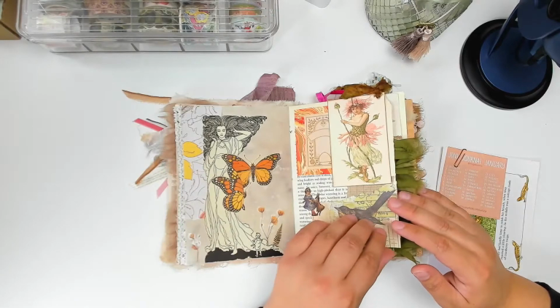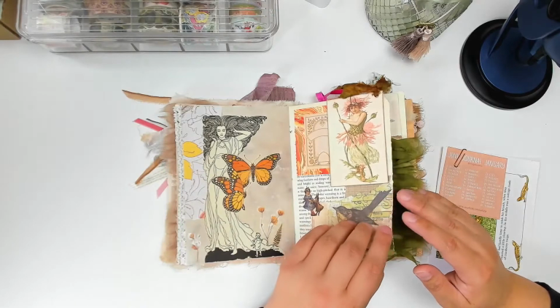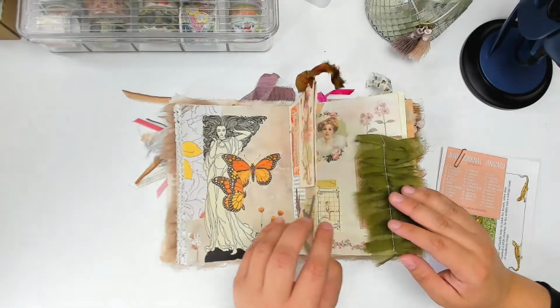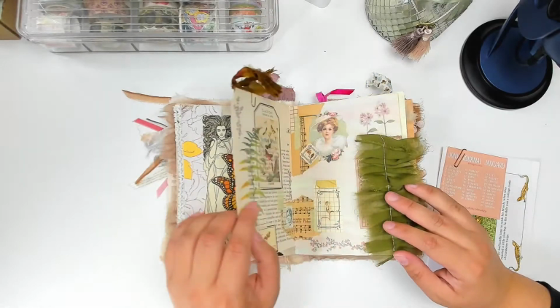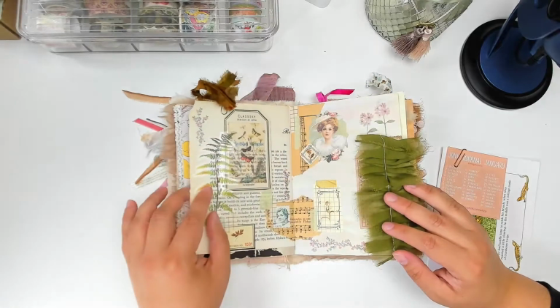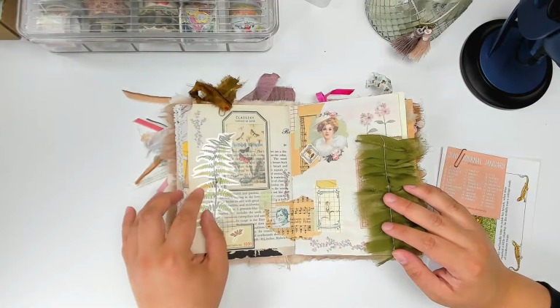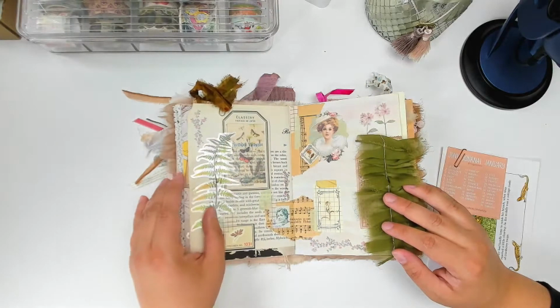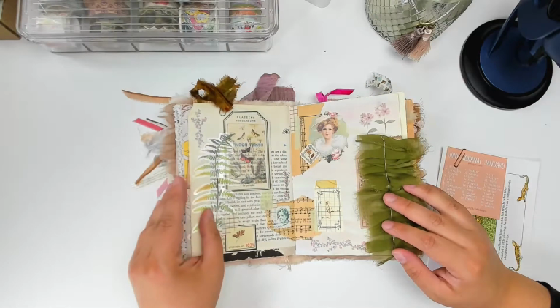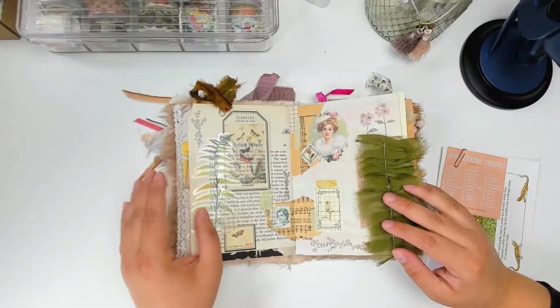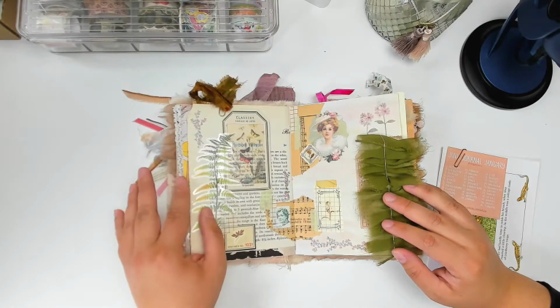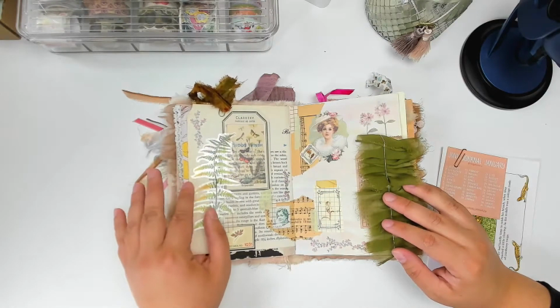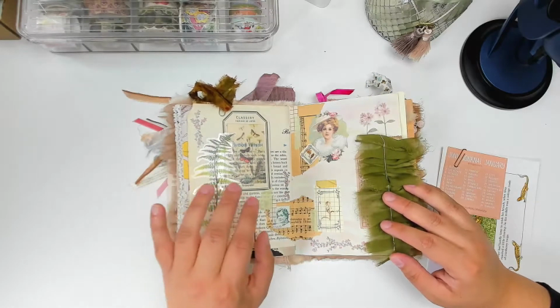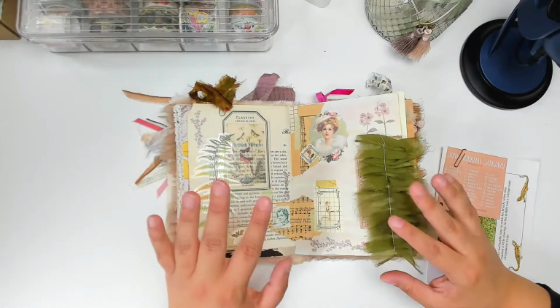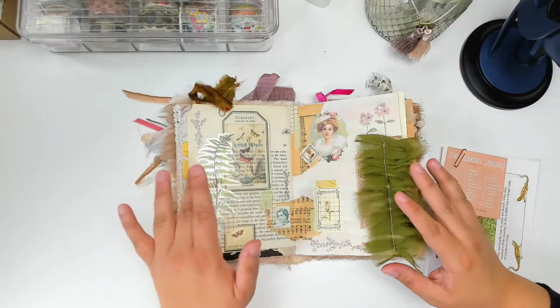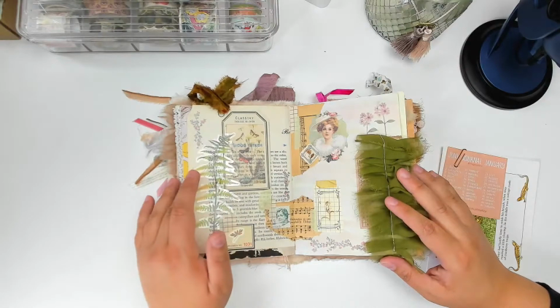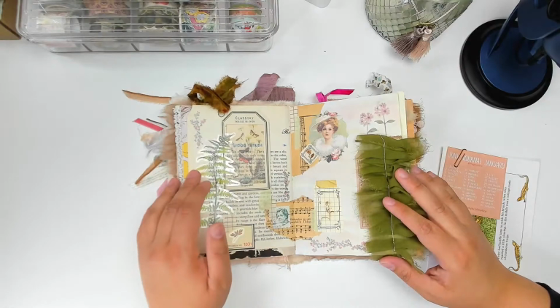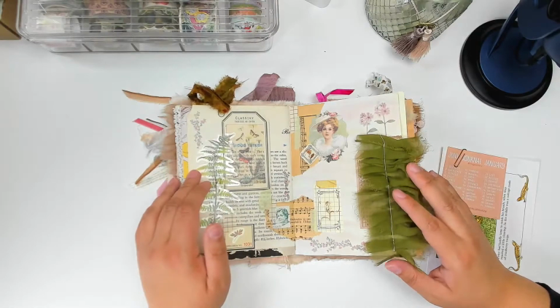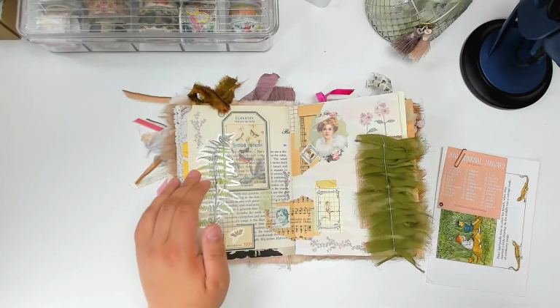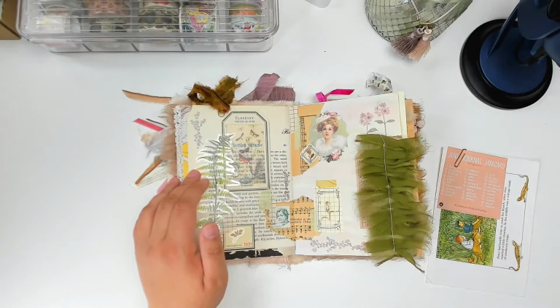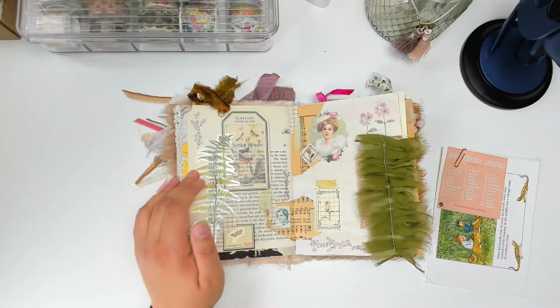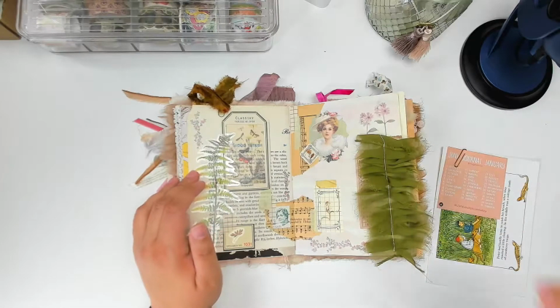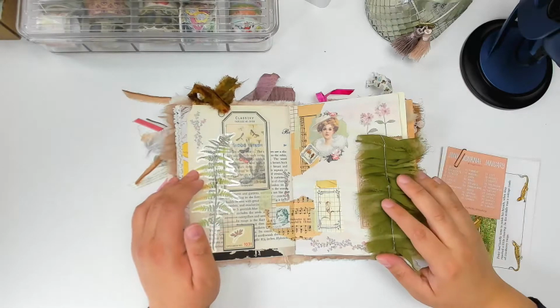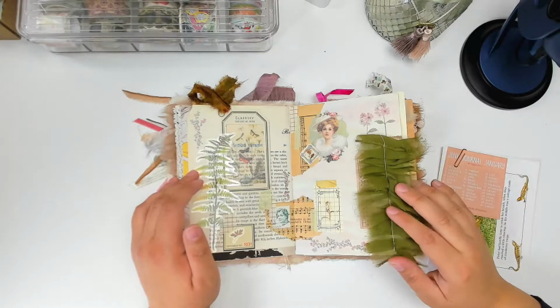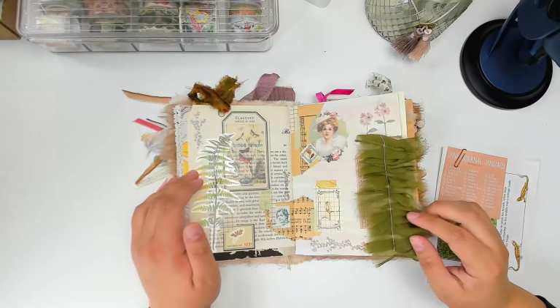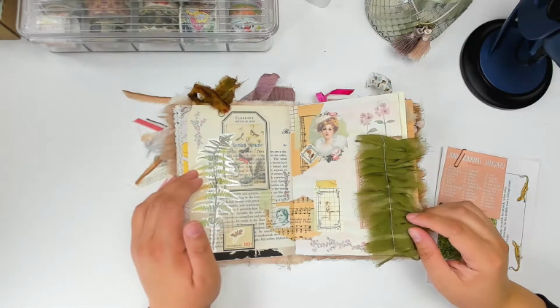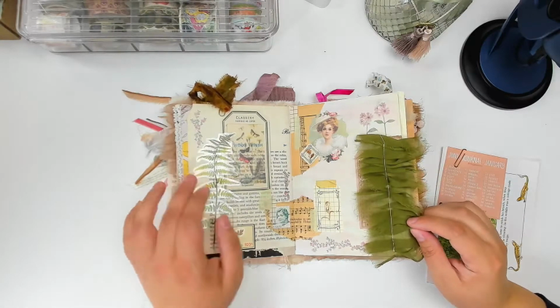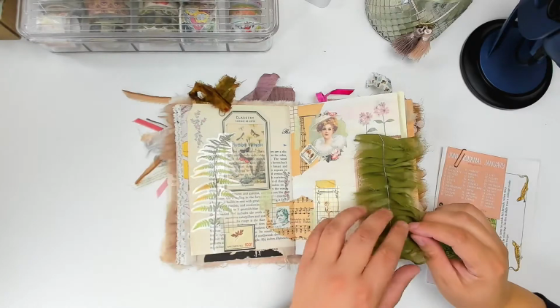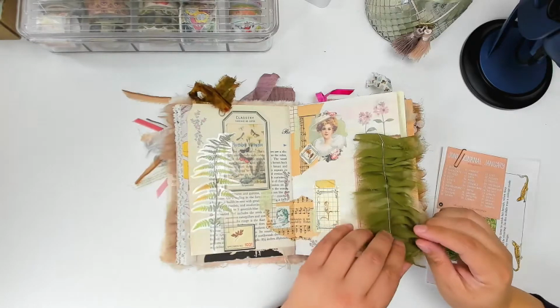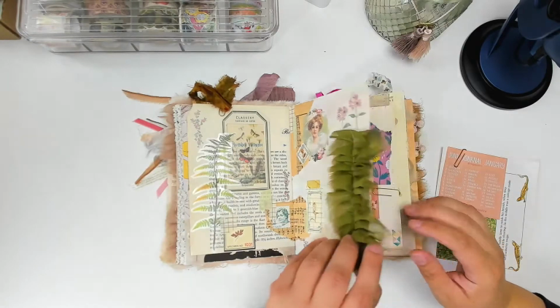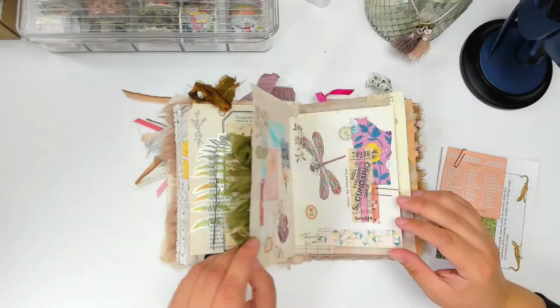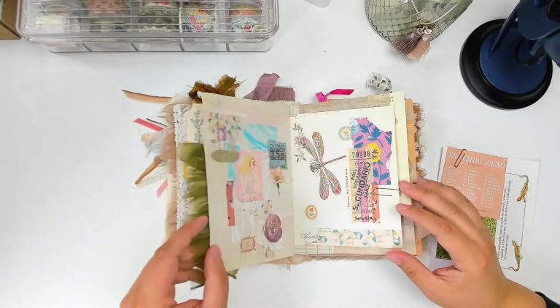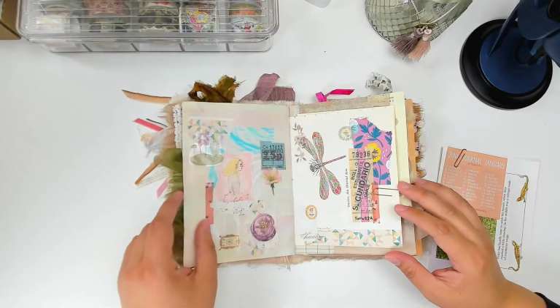I've been thinking about starting an Etsy store and scanning in some of my more rare vintage pieces and doing printables. Let me know if that's something you'd be interested in.